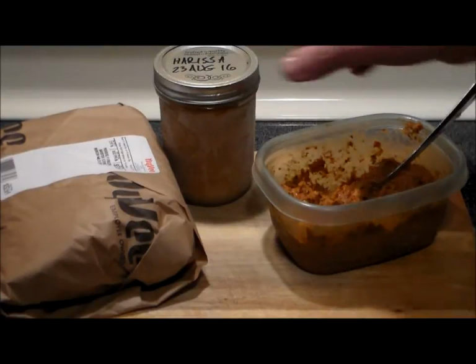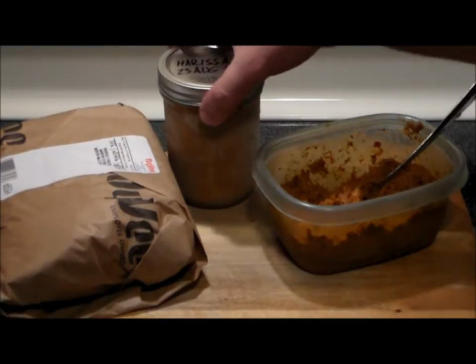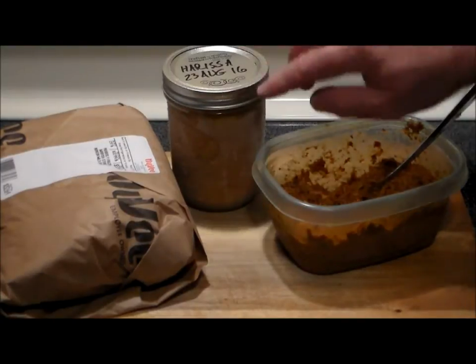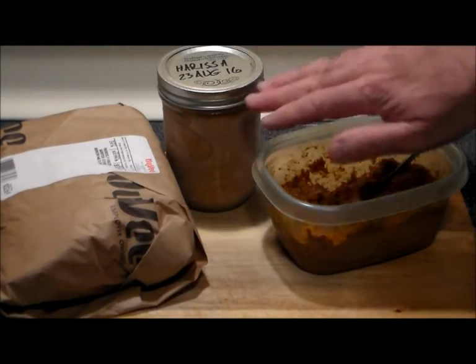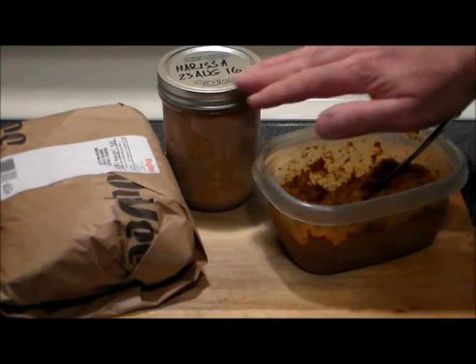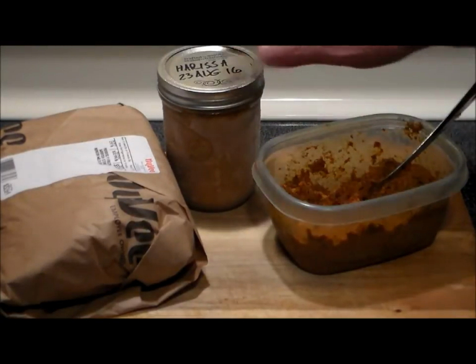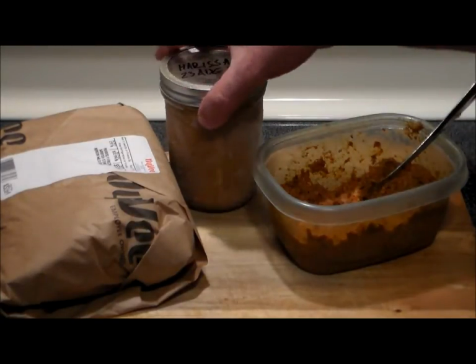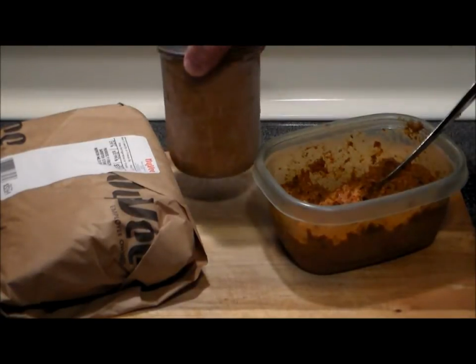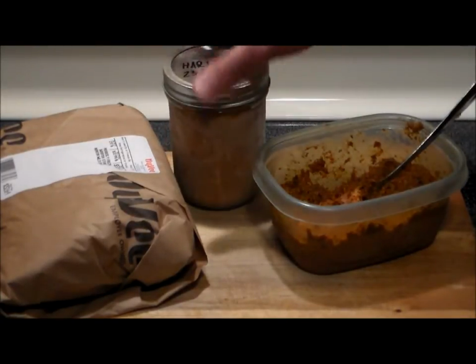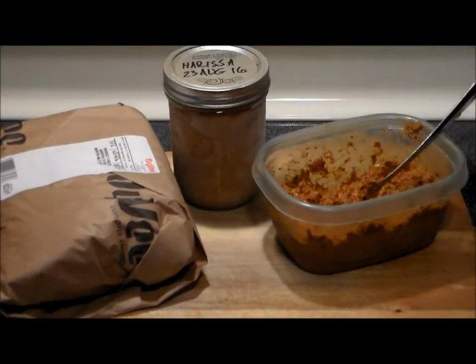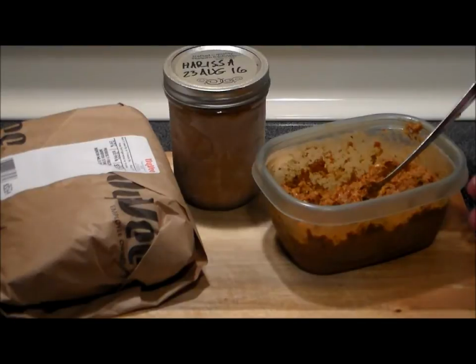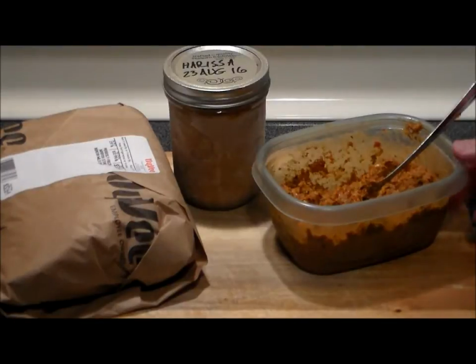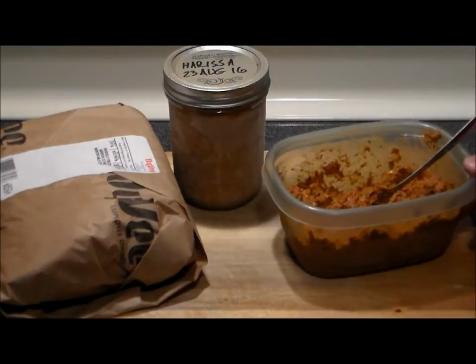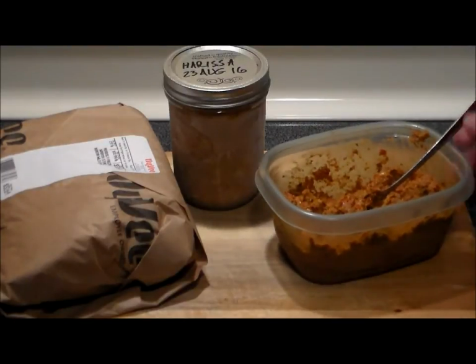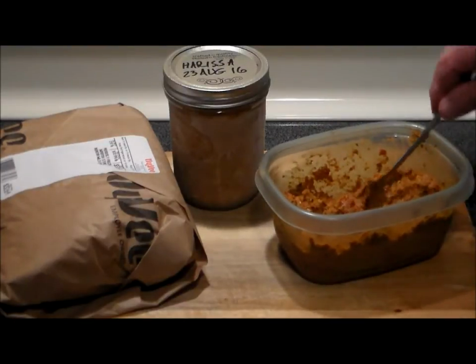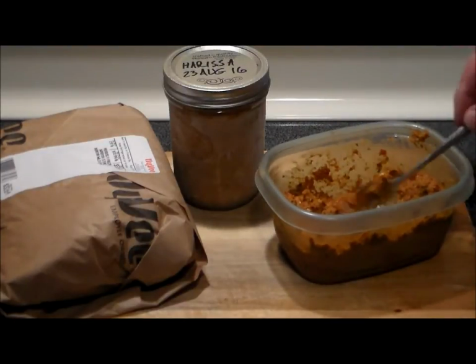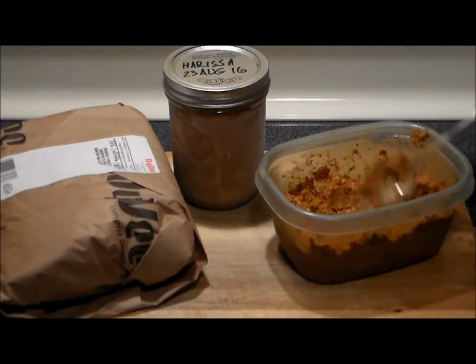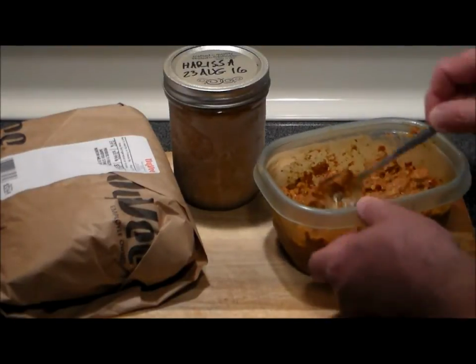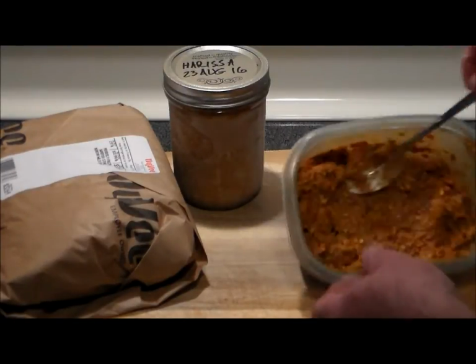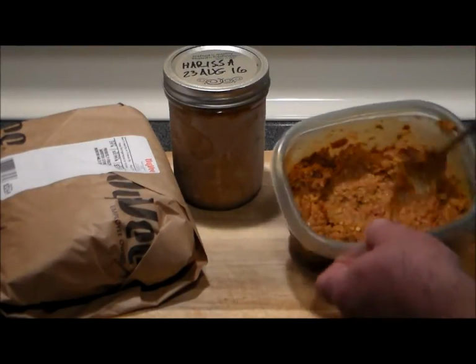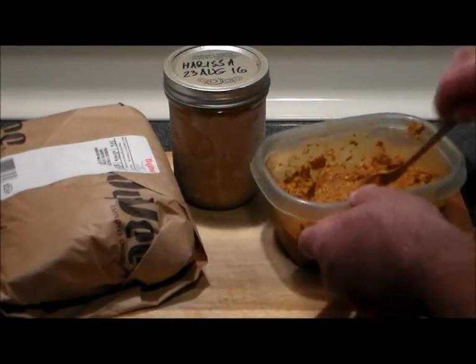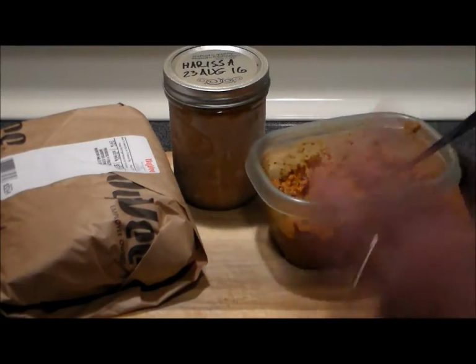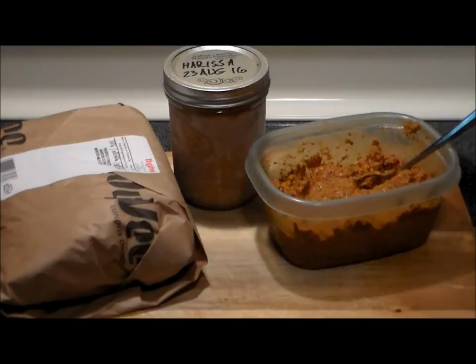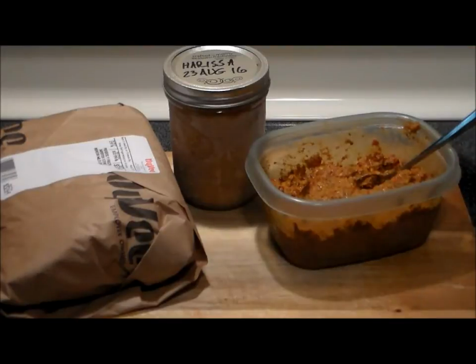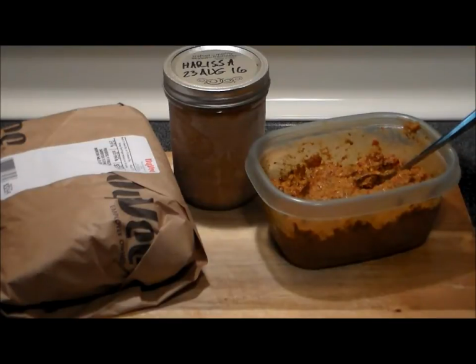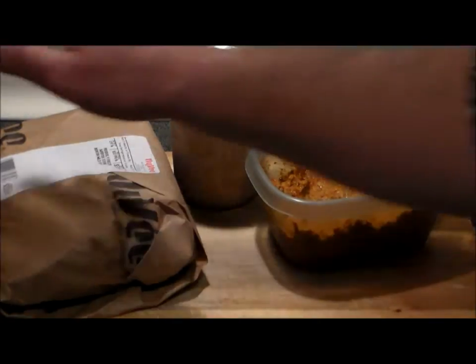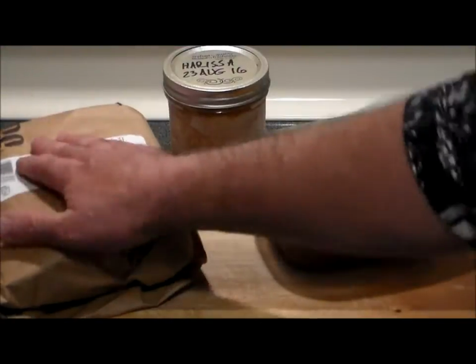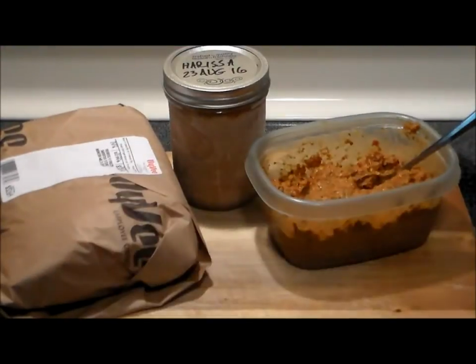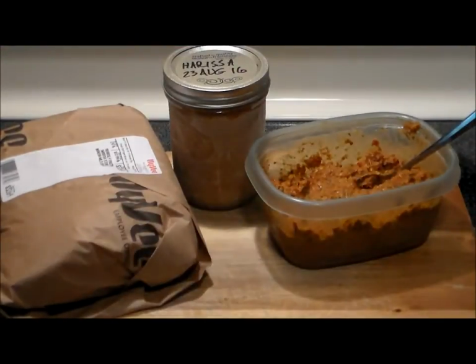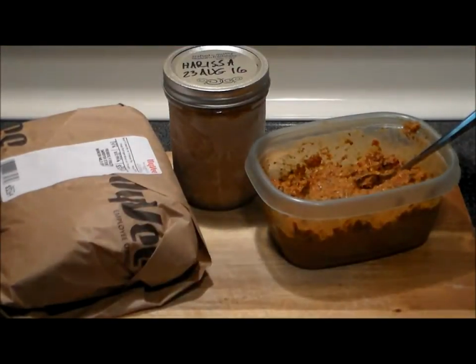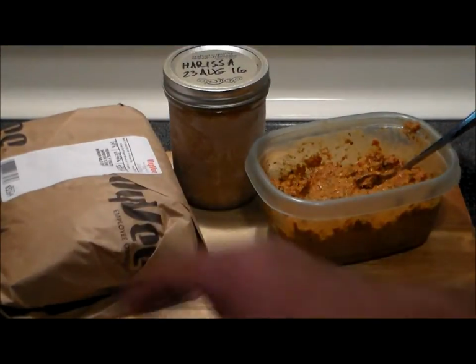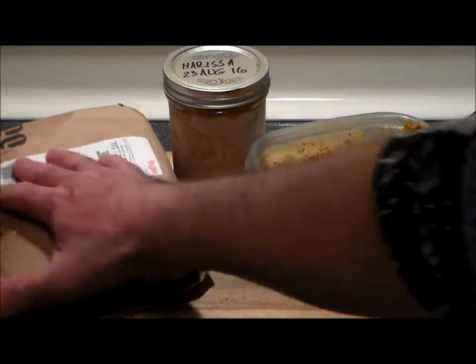I got four full pints plus this full container. The pints freeze well and you don't have to water bath them or anything — just cover them with a layer of olive oil and put them in the freezer. They can keep for about eight or nine months. As you can see, I've eaten about a third of this — this stuff is delicious on anything.